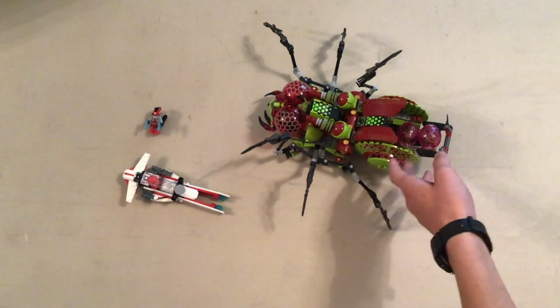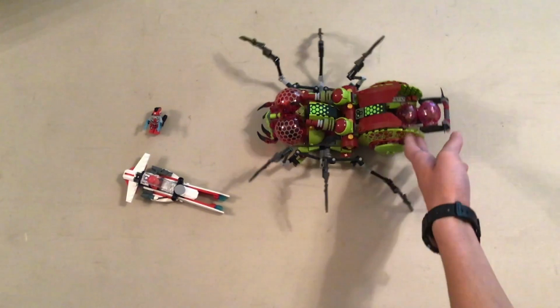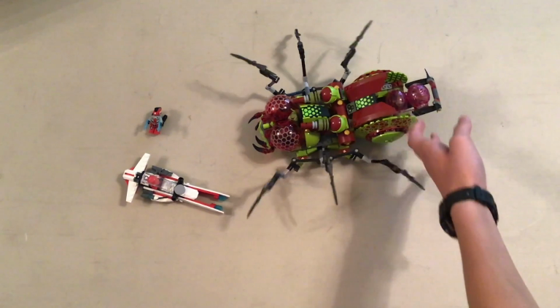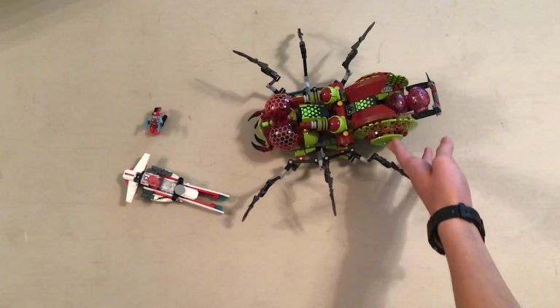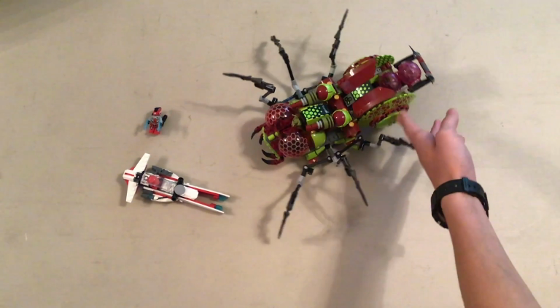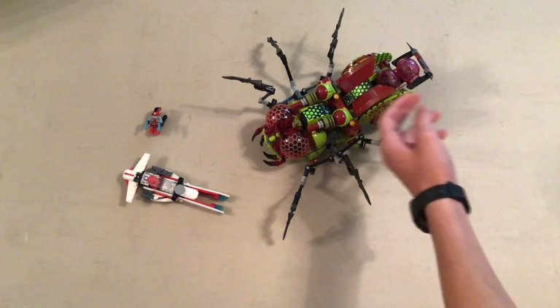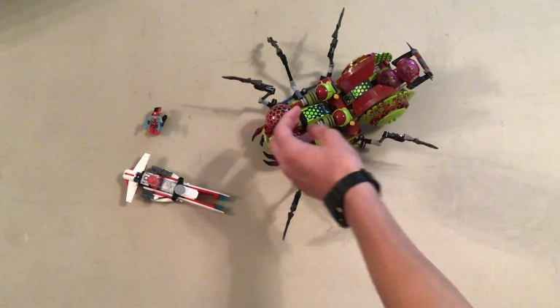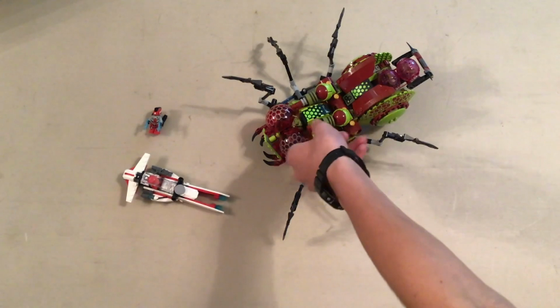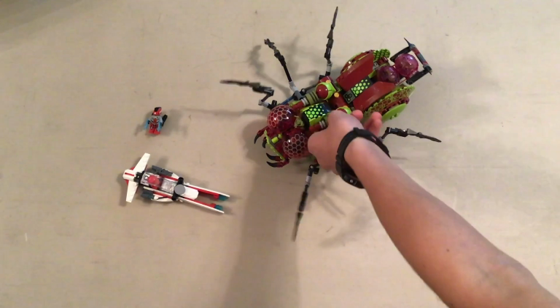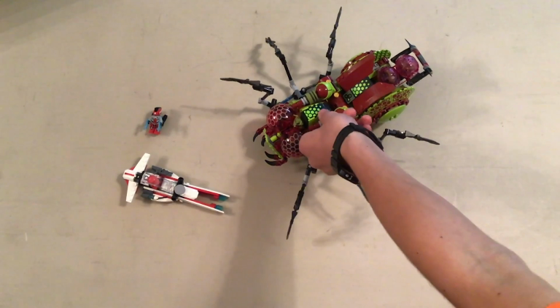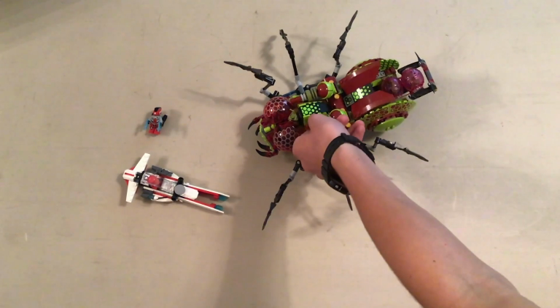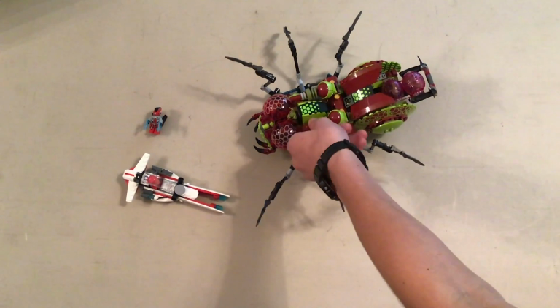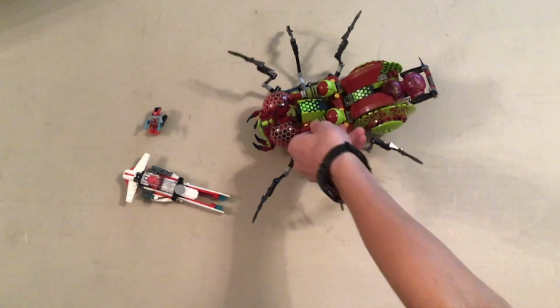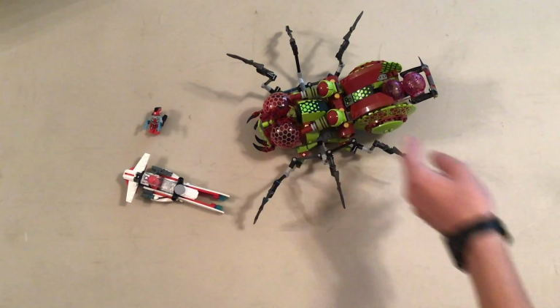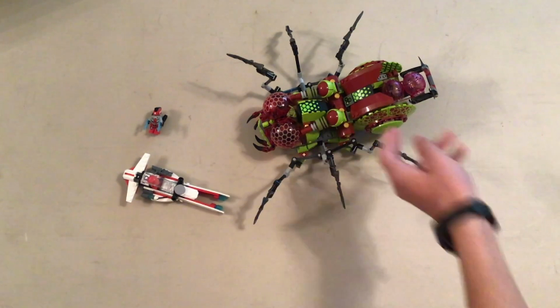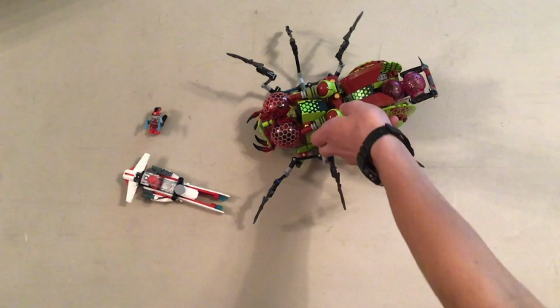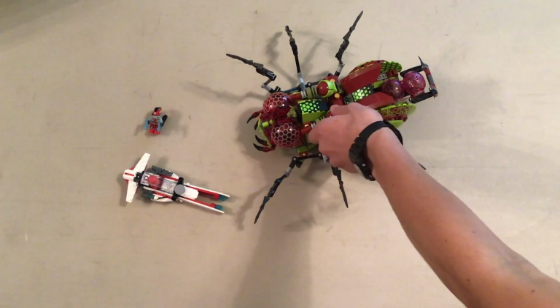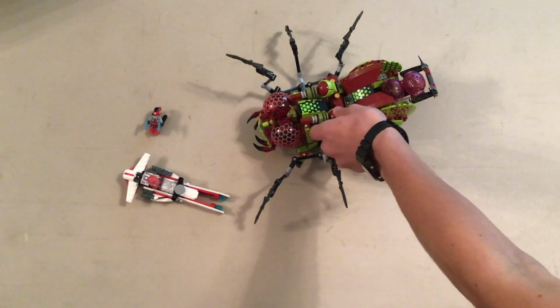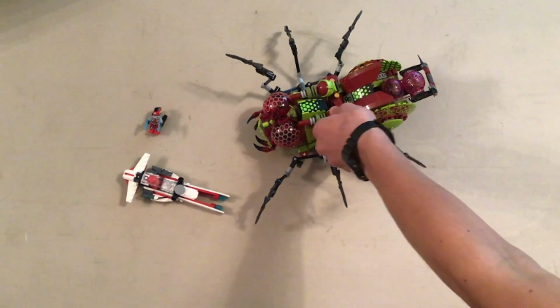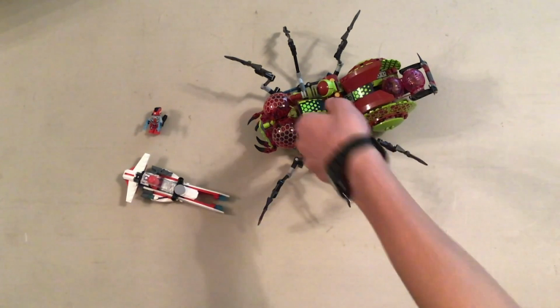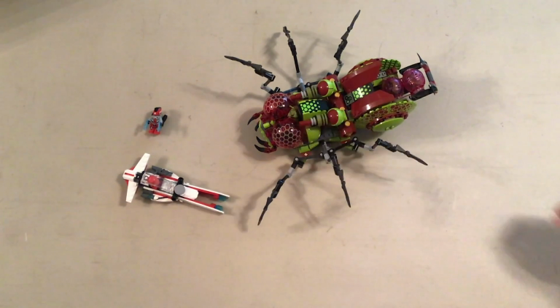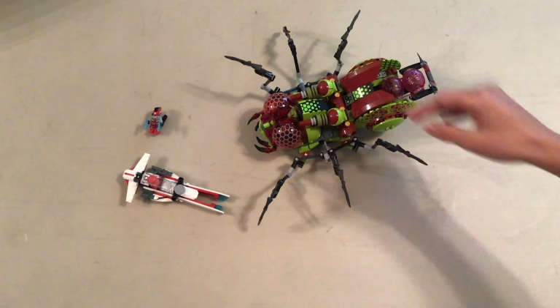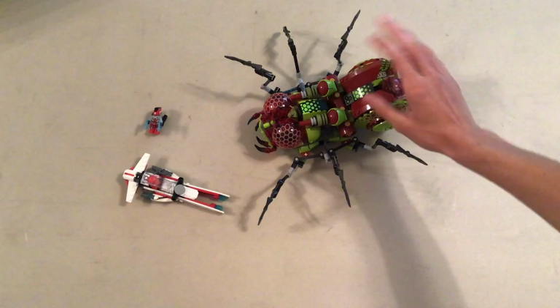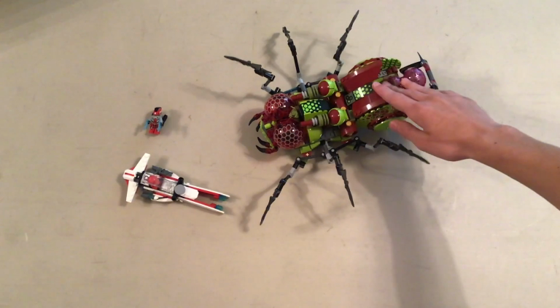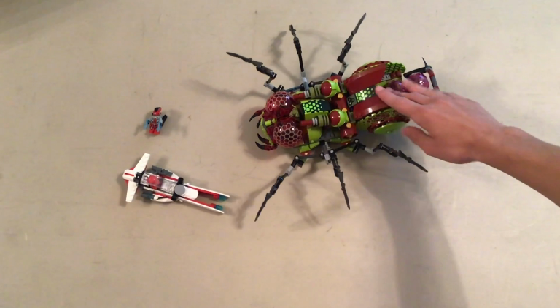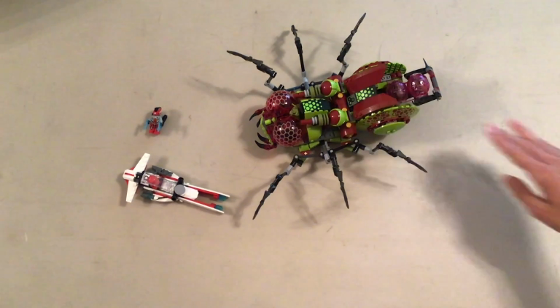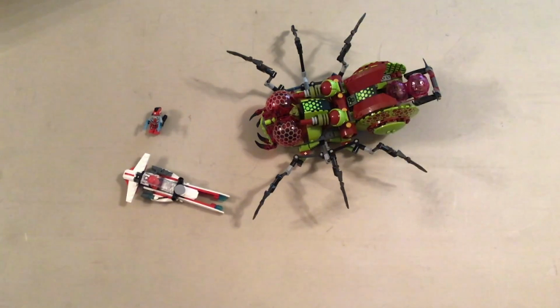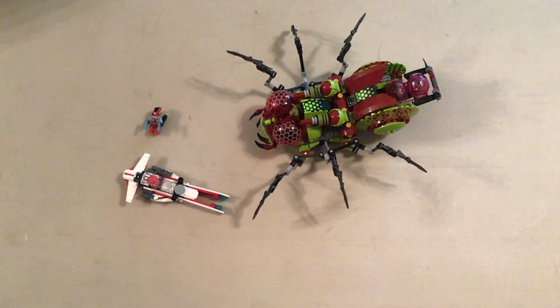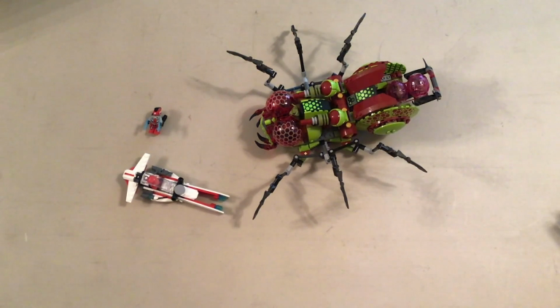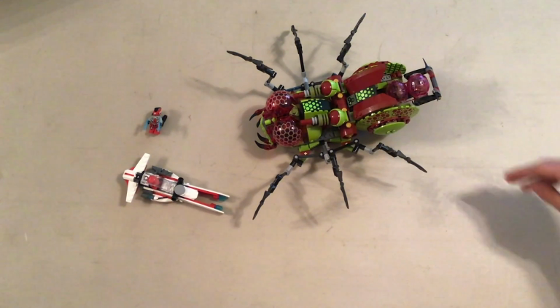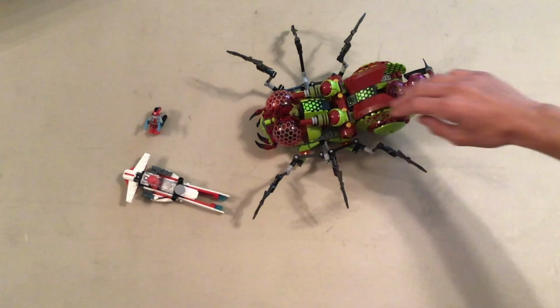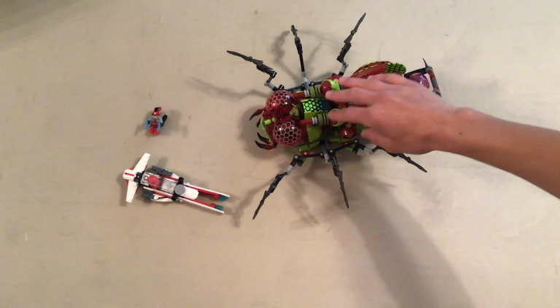If you have some sort of phobia of large insects that may happen to be crawling in your bedroom right now, this set is not for you. Also, please see a therapist.